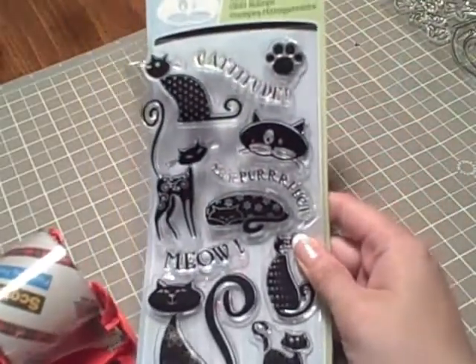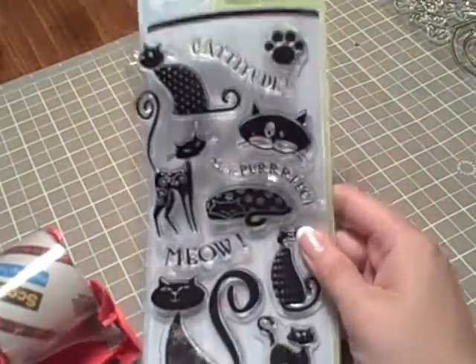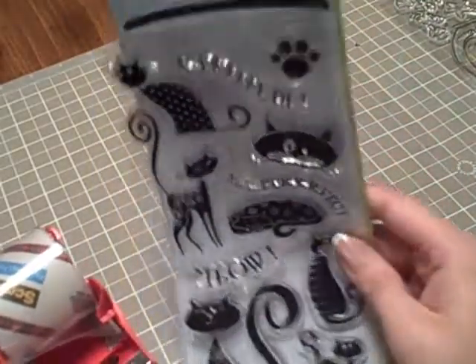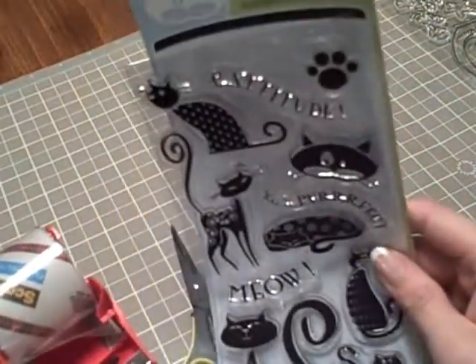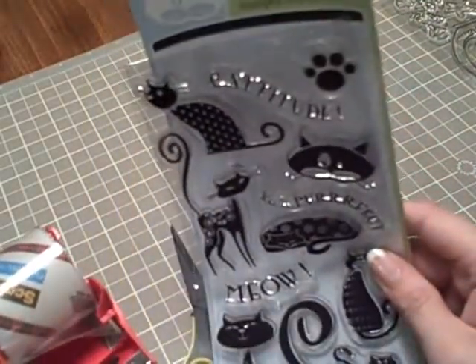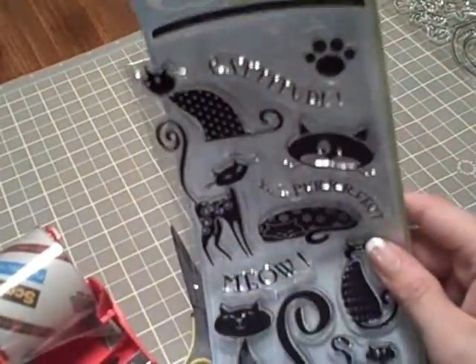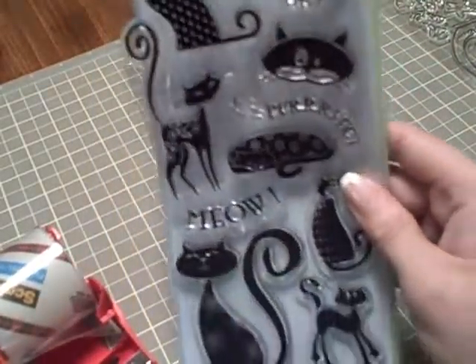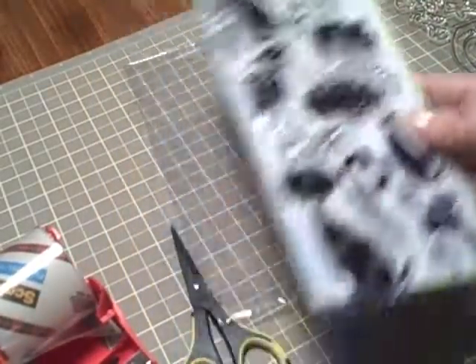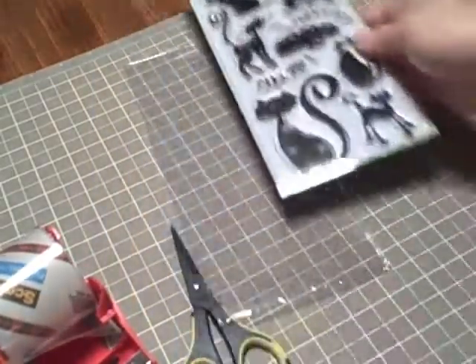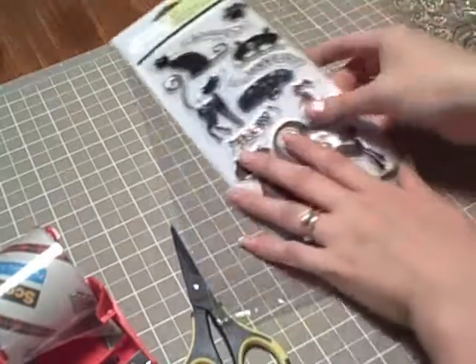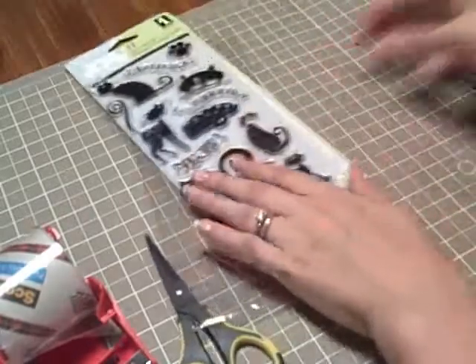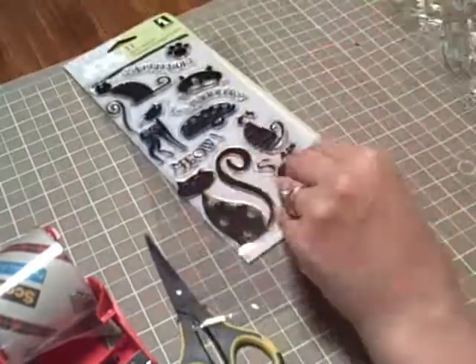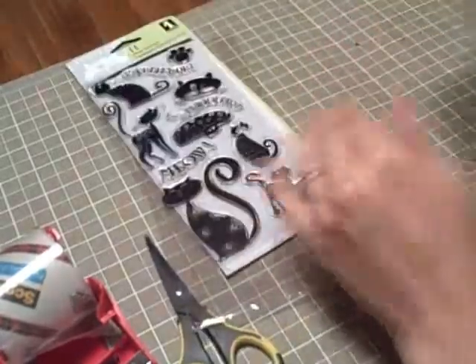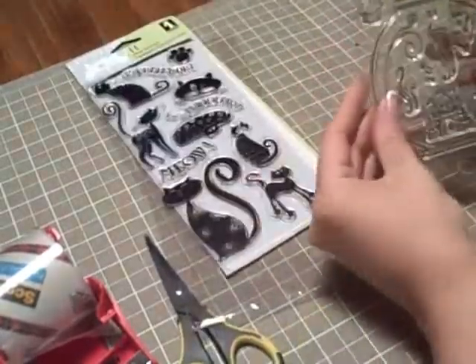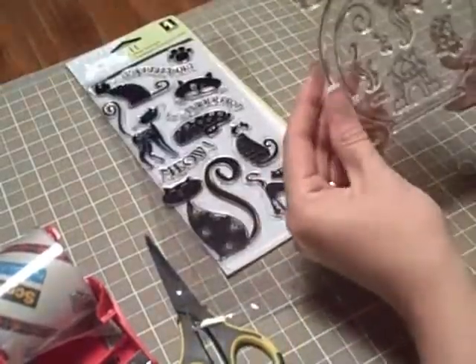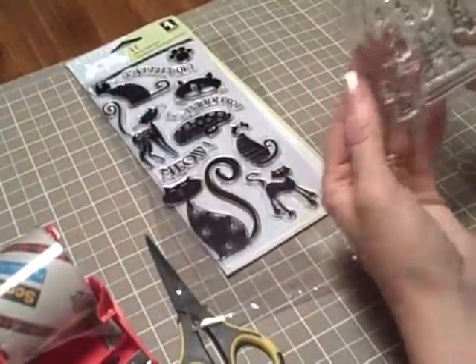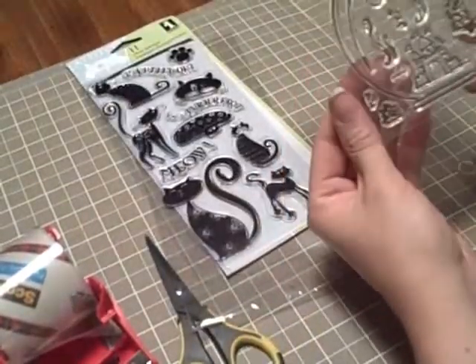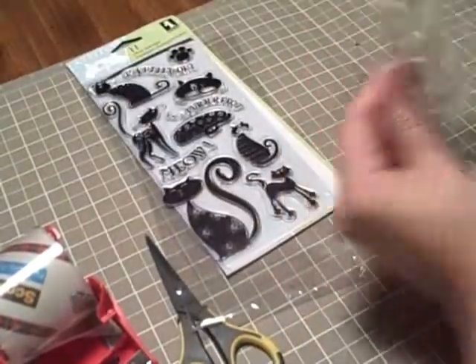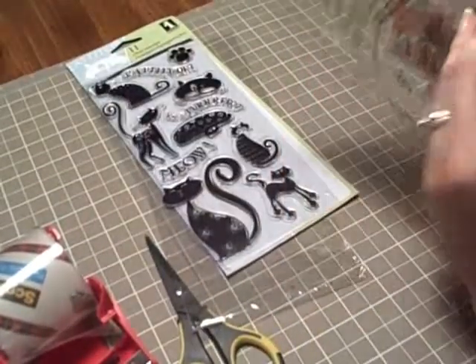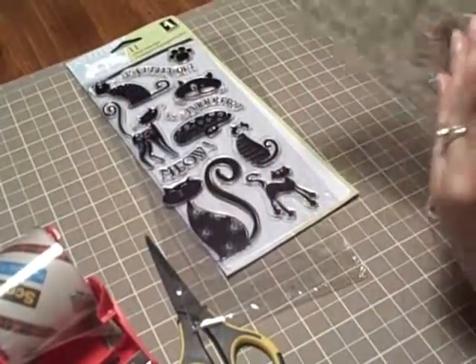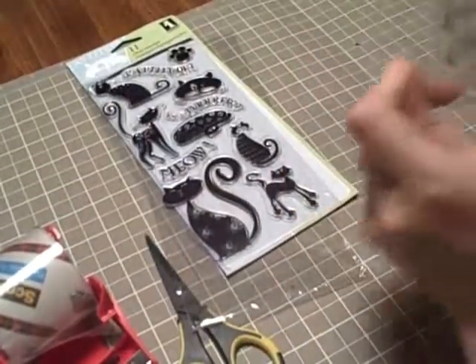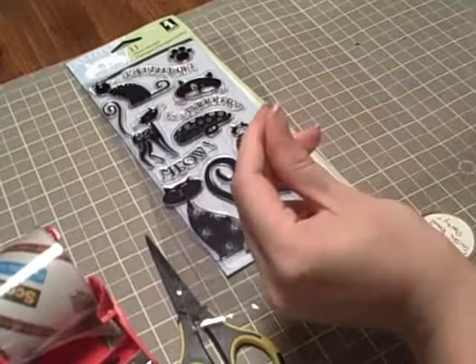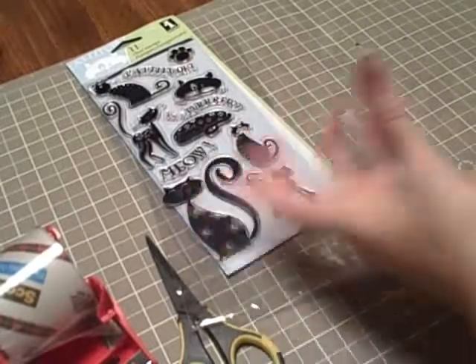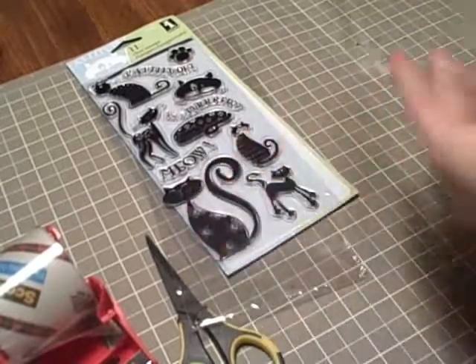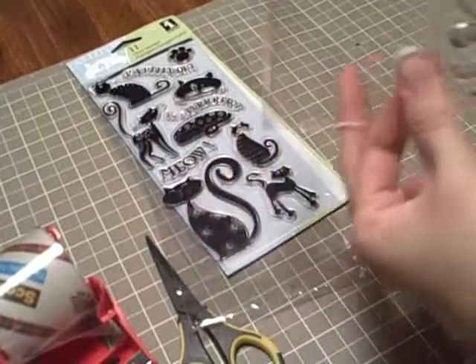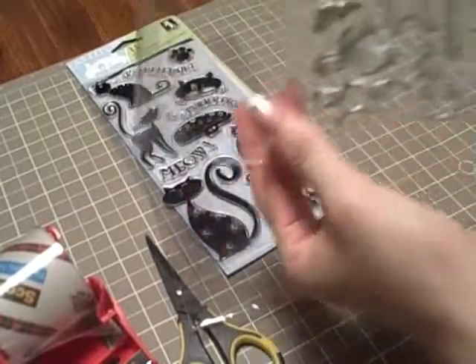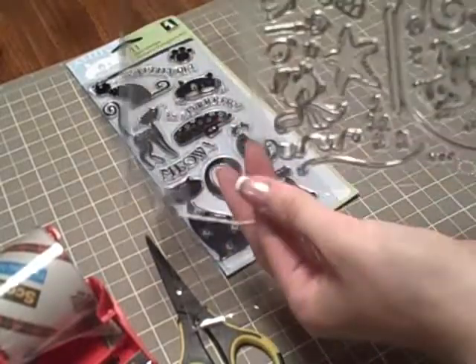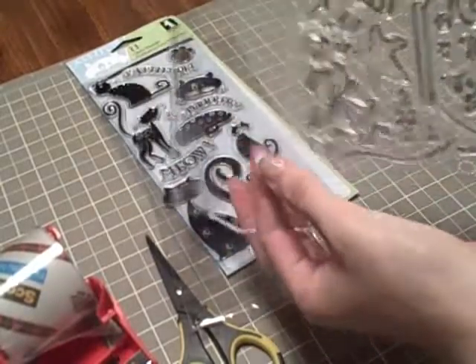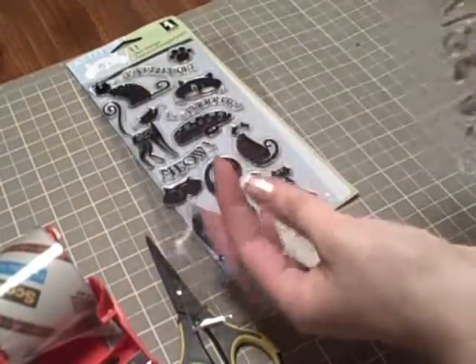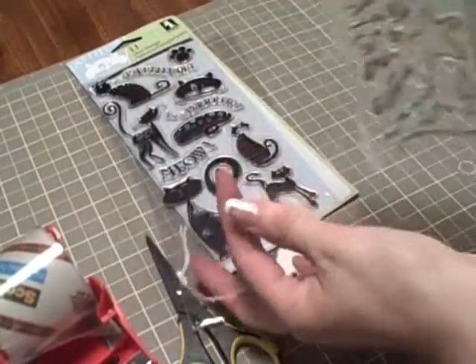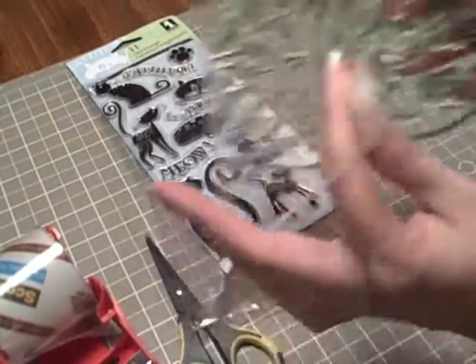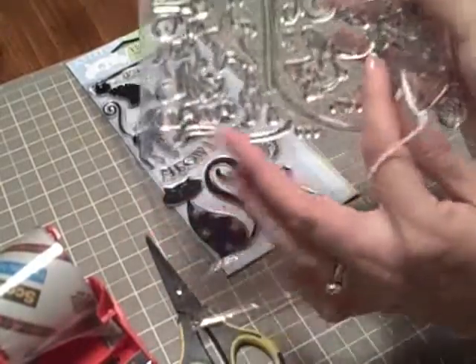Catitude. I love that — Catitude. So, first of all, this one. As you can see, this is attached when you take it off.